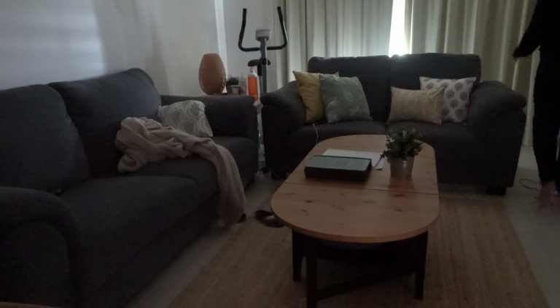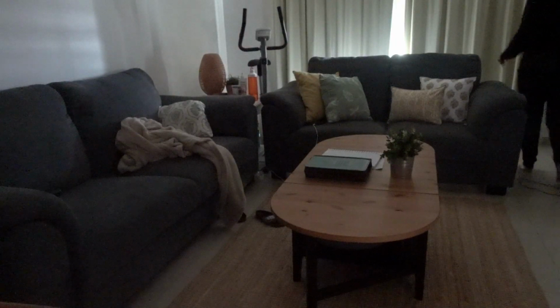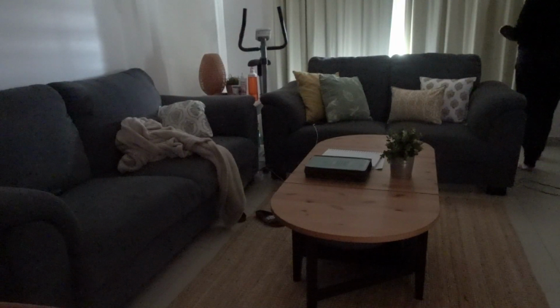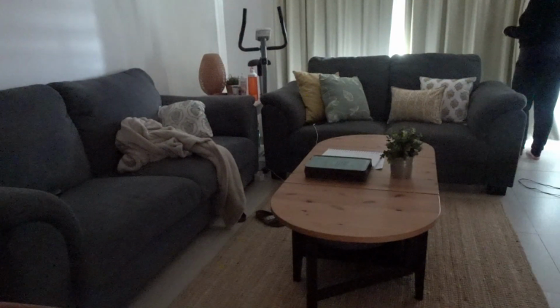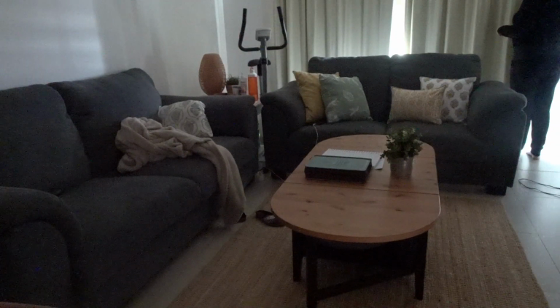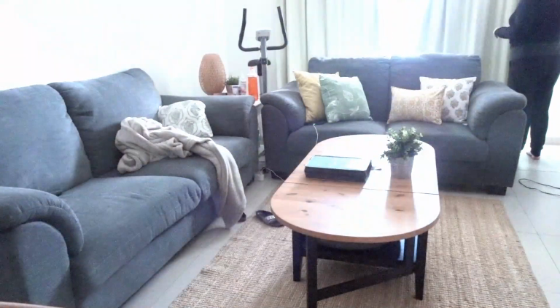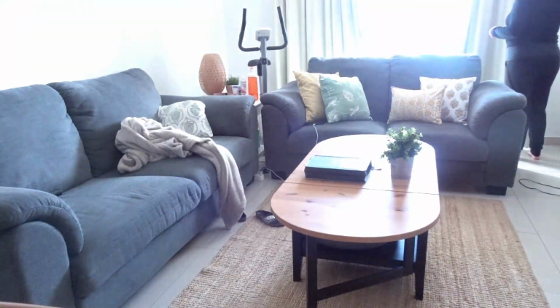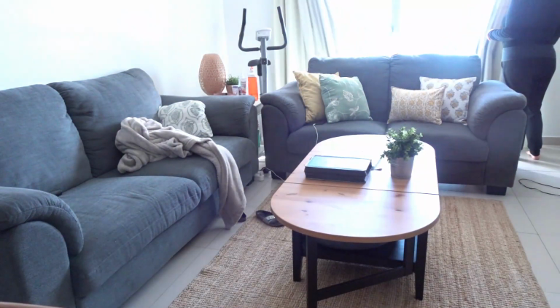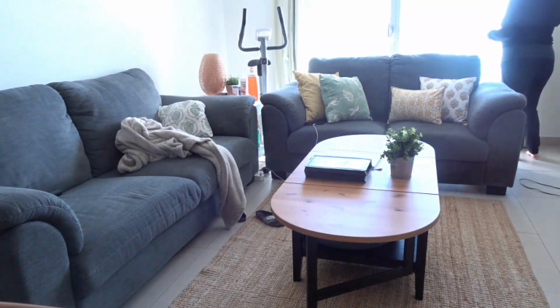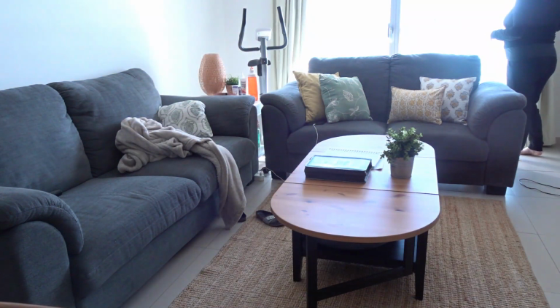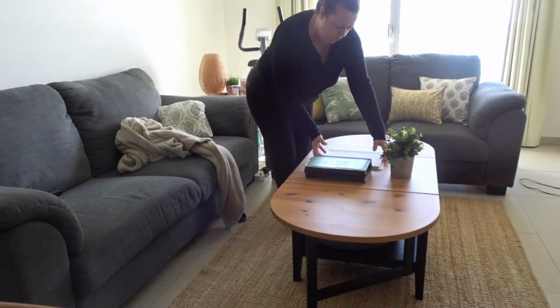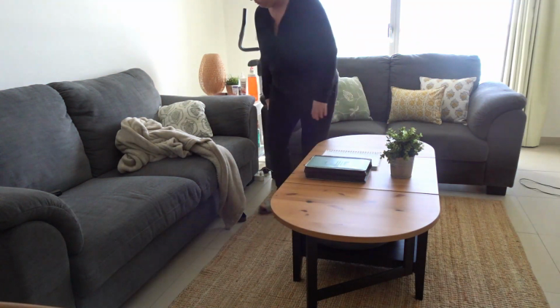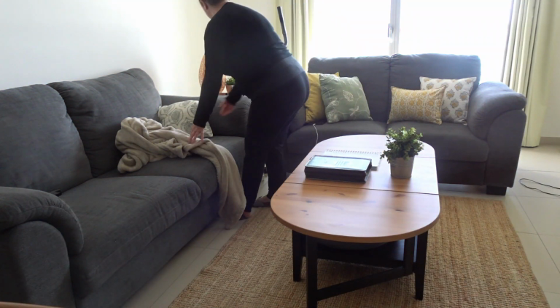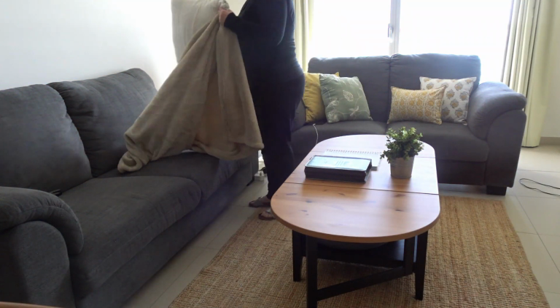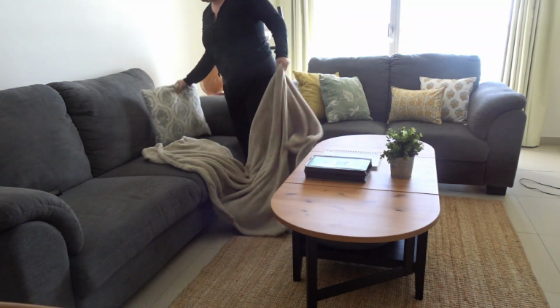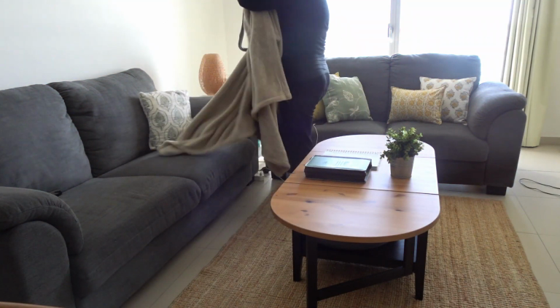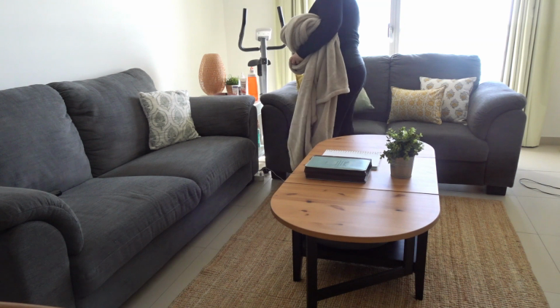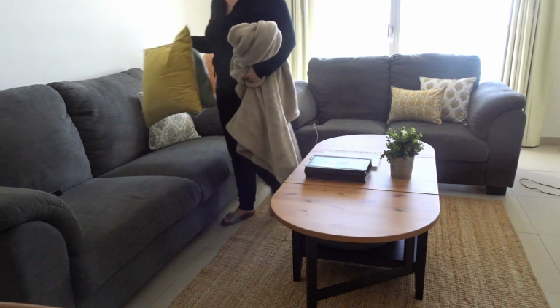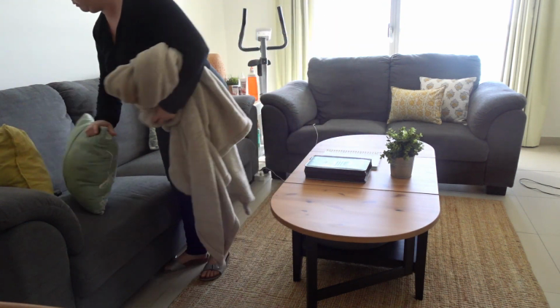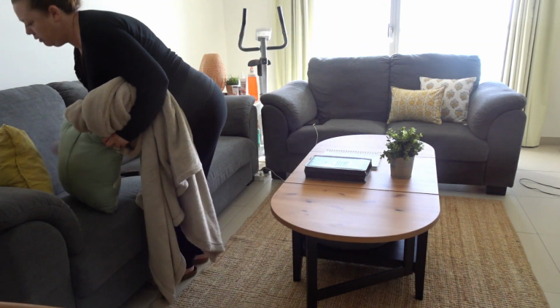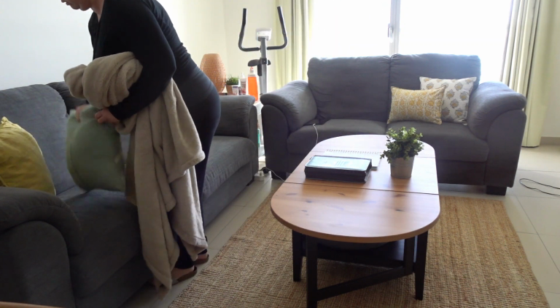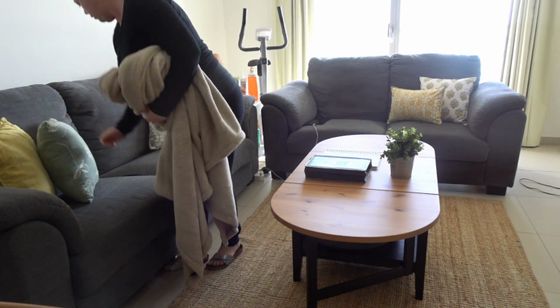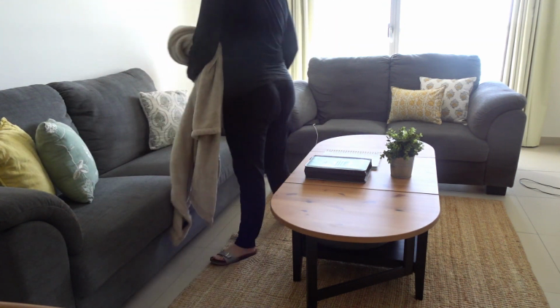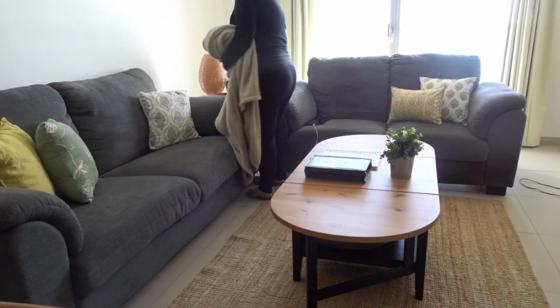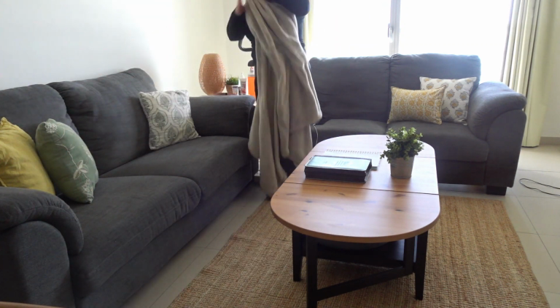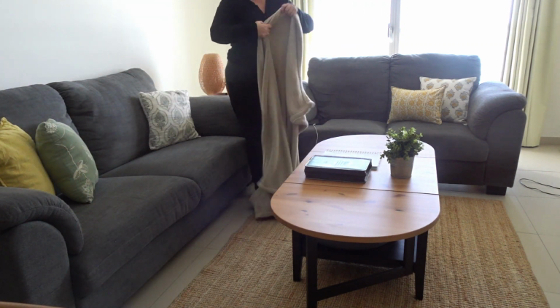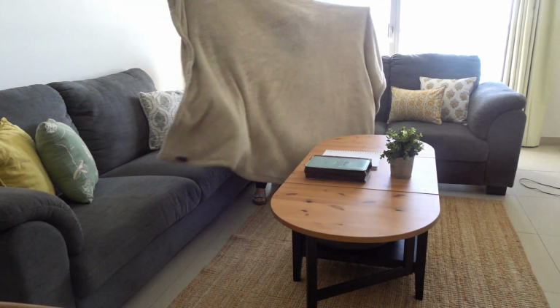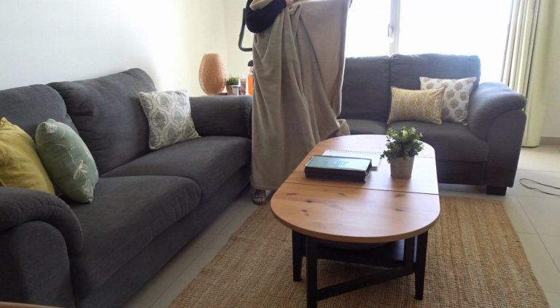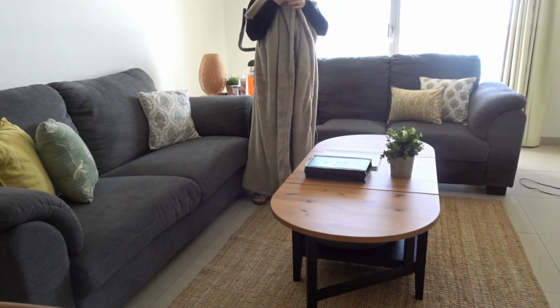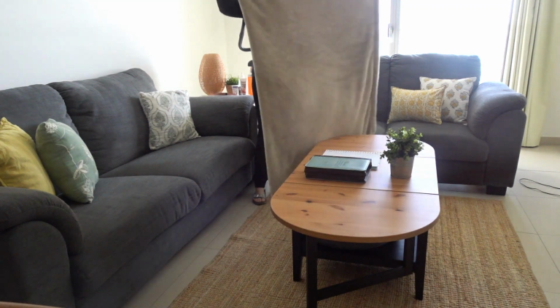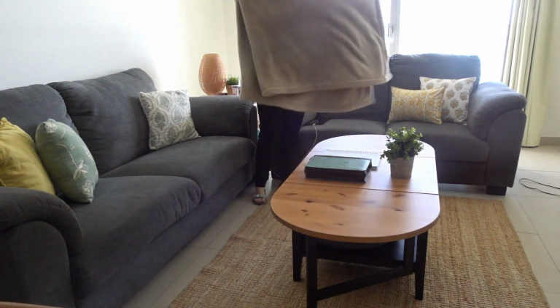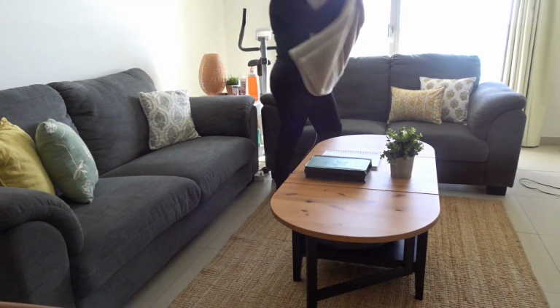The next thing I do is go through to the living room, open the curtains and then just give a quick tidy up. Sometimes I leave my blanket or some books or whatever I was working with lying around, so I just do a quick clean up. Honestly it takes me two minutes.